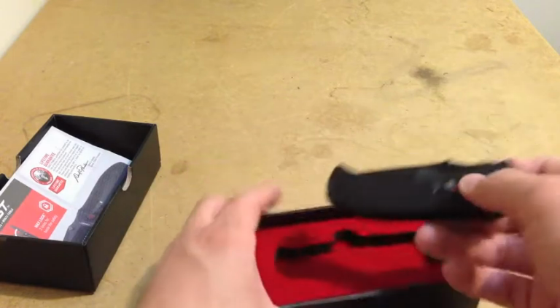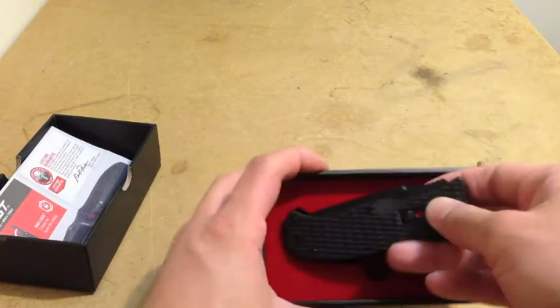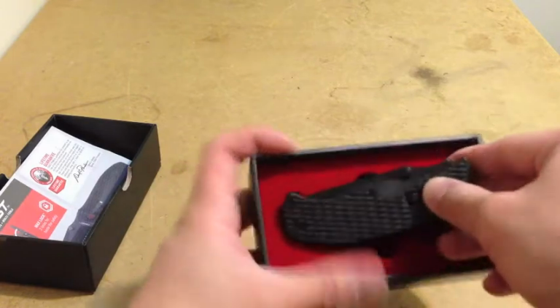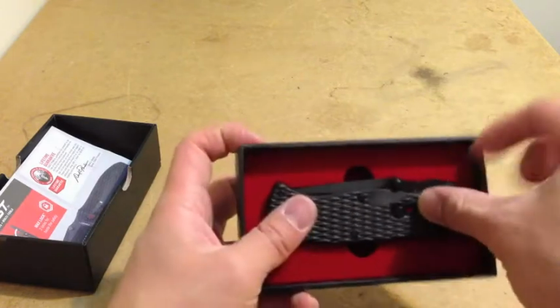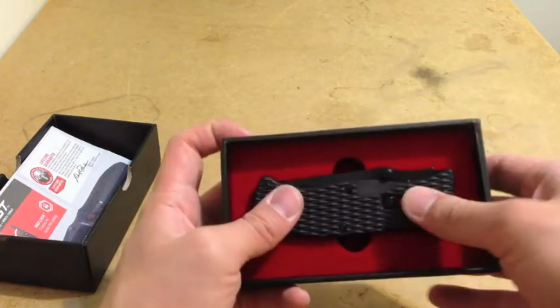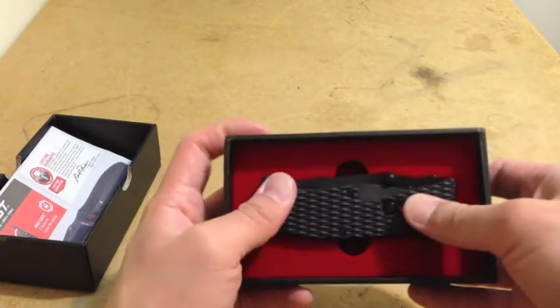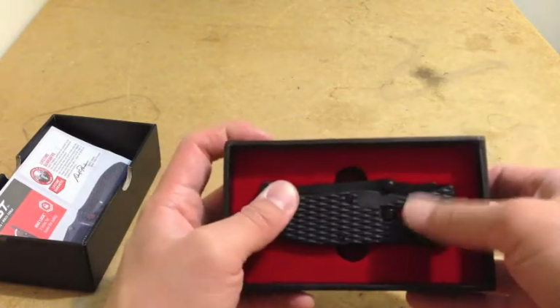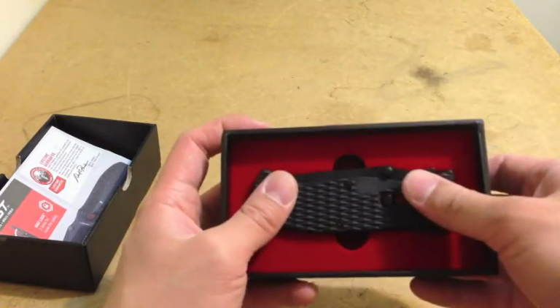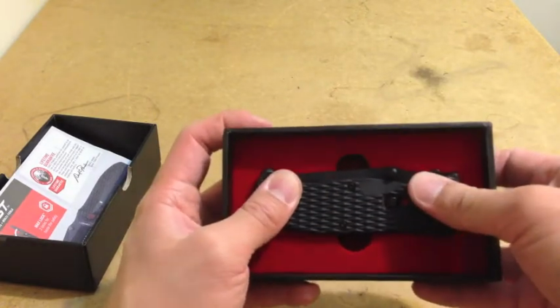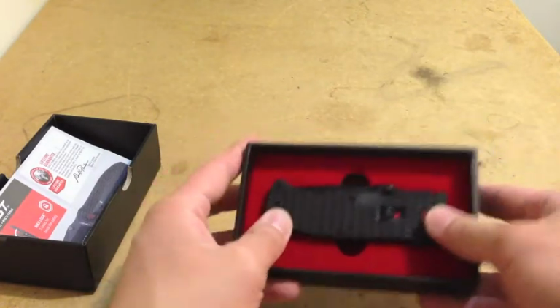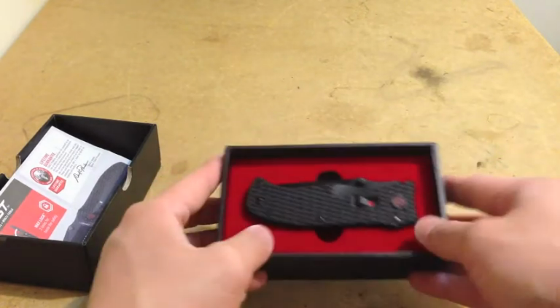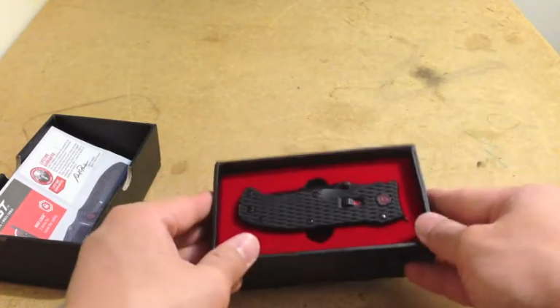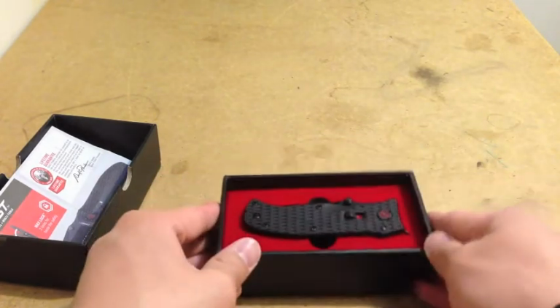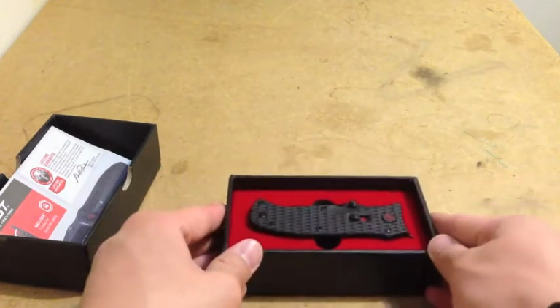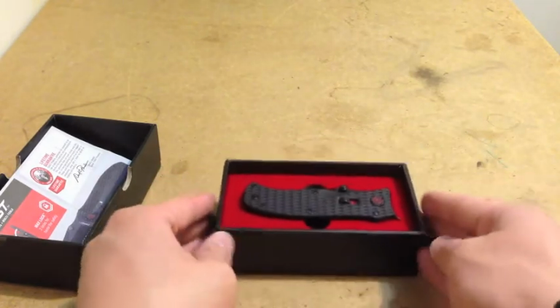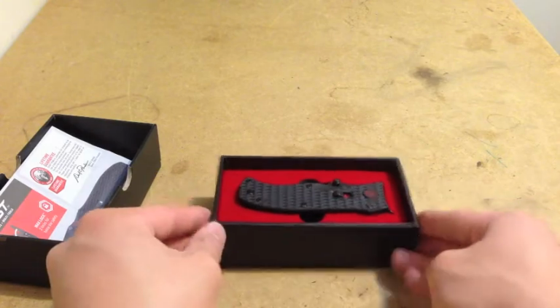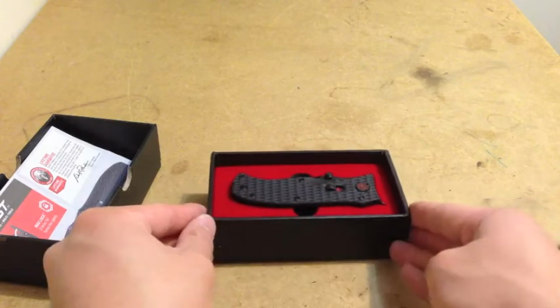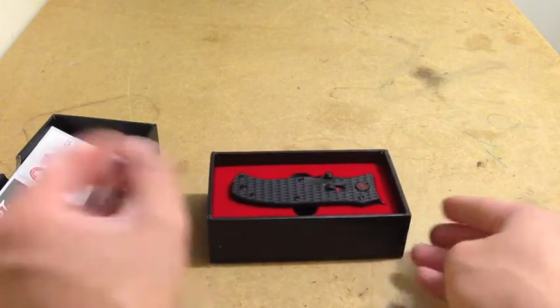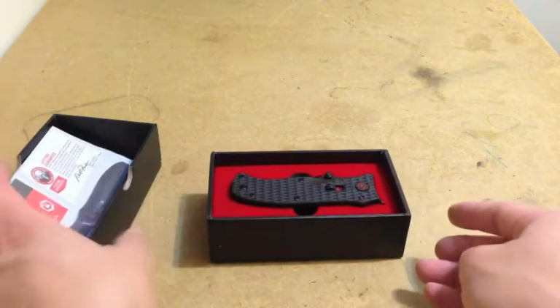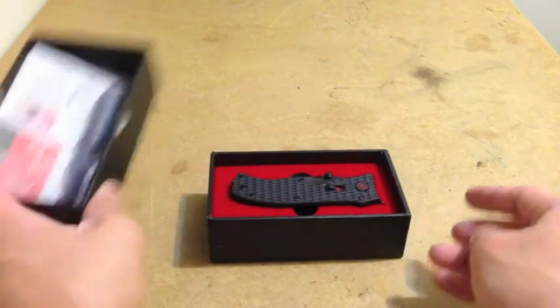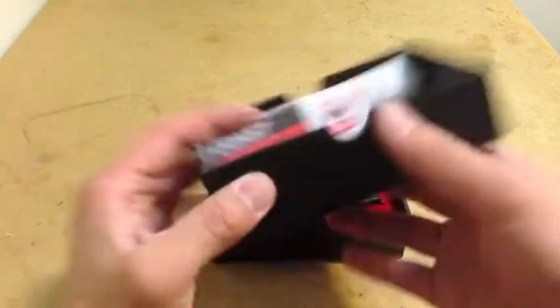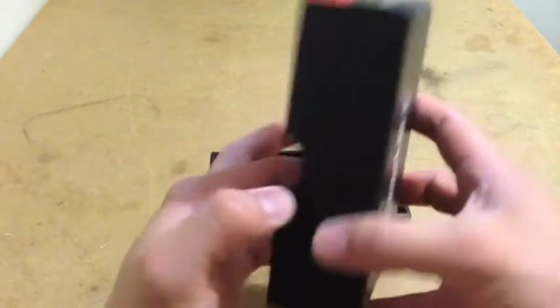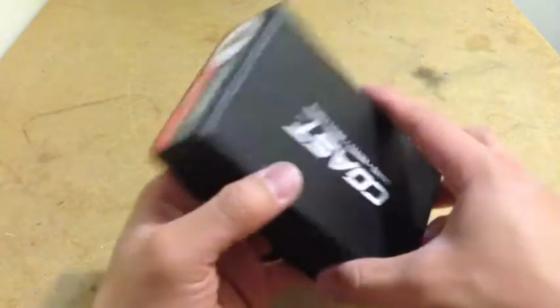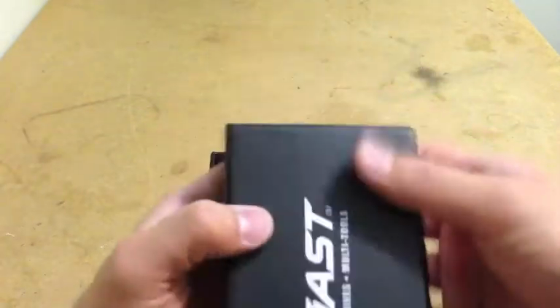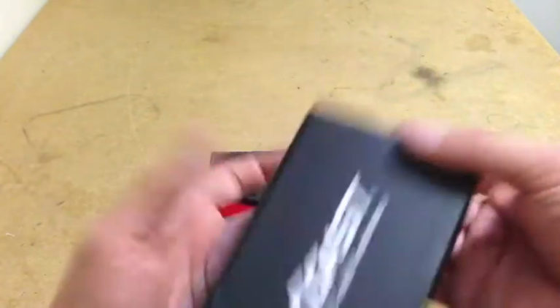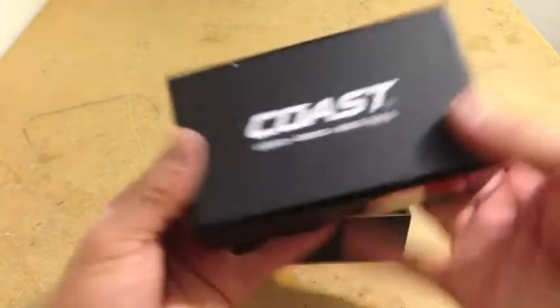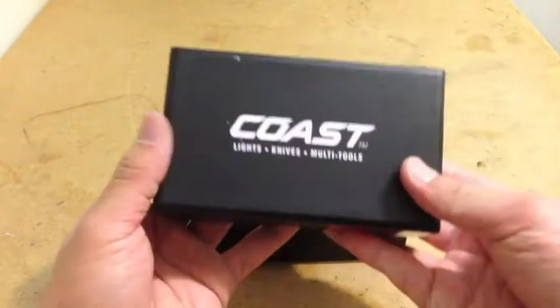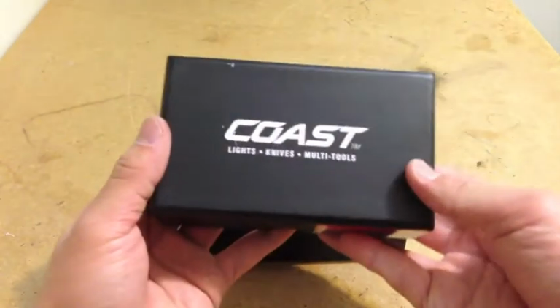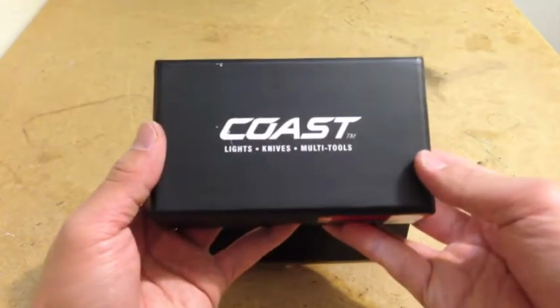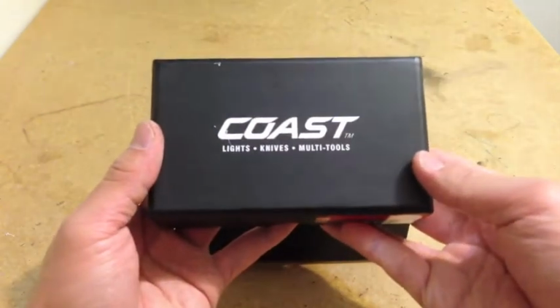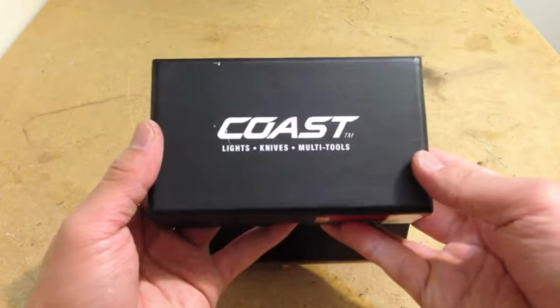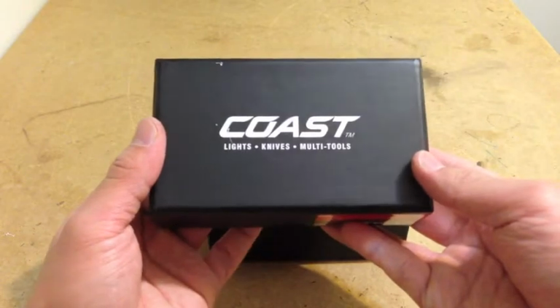Alright guys, so this is my new Coast Rapid Response tactical knife, from Coast. Thanks for watching.